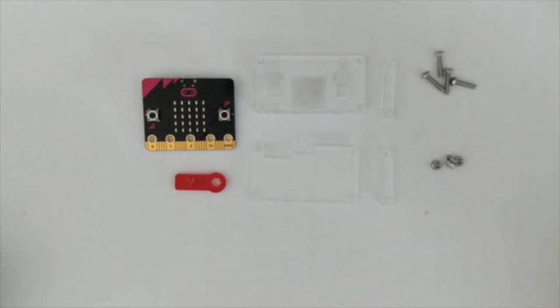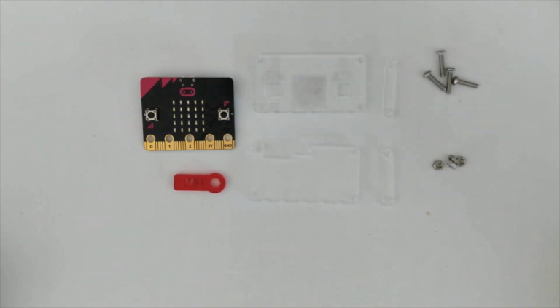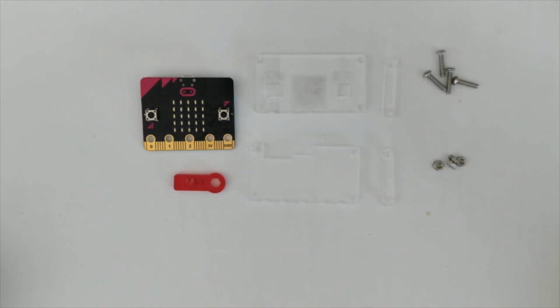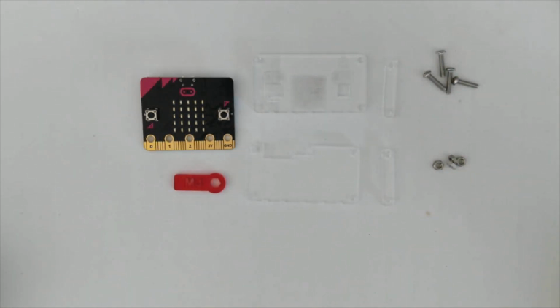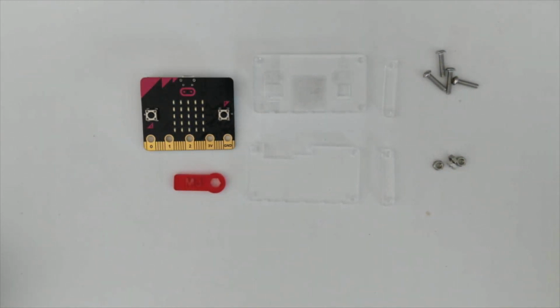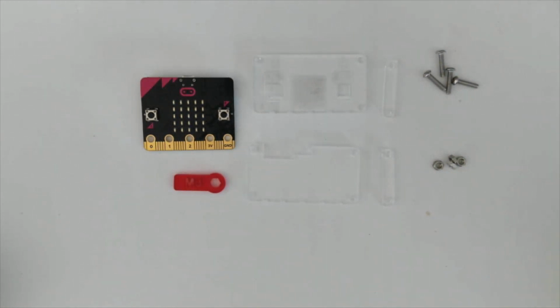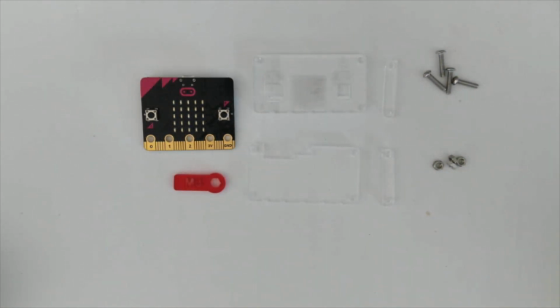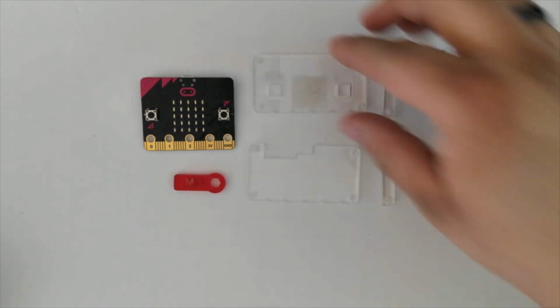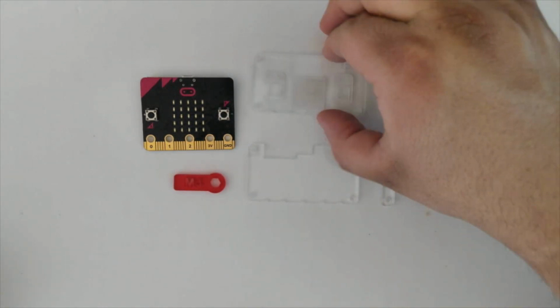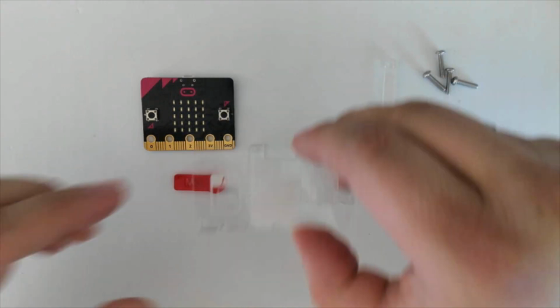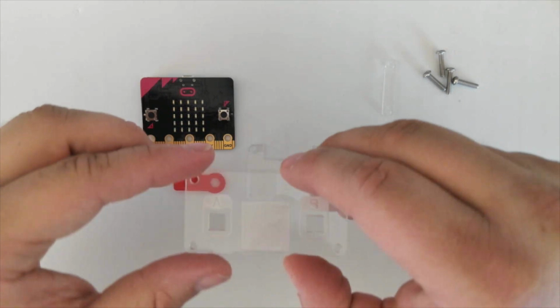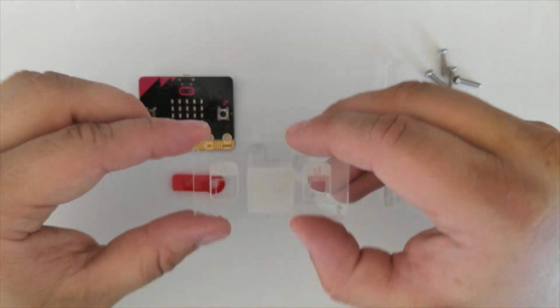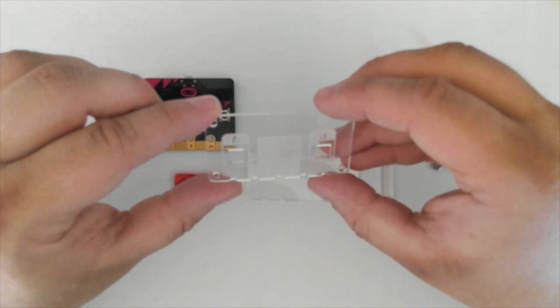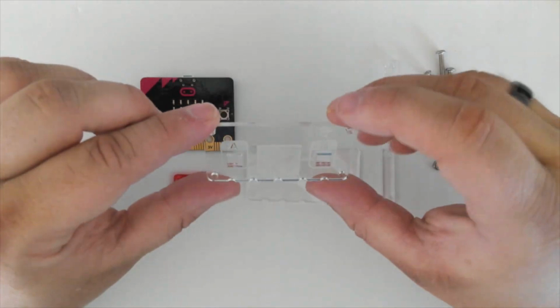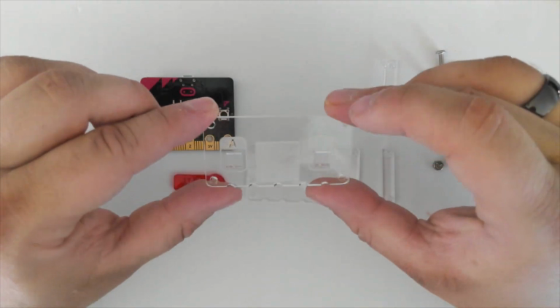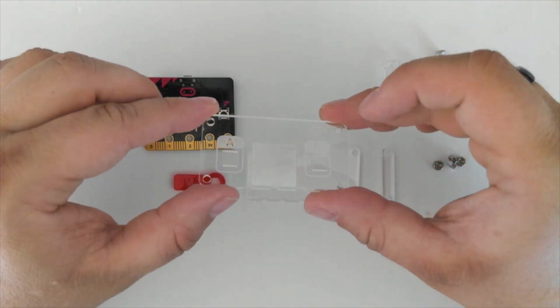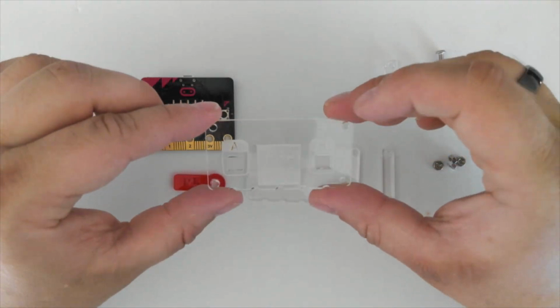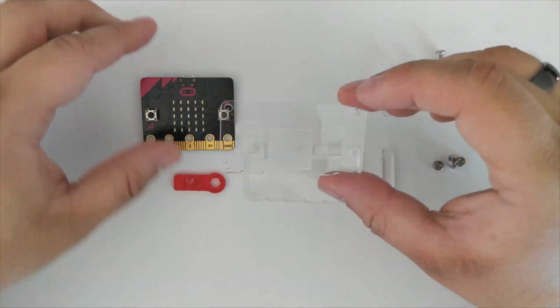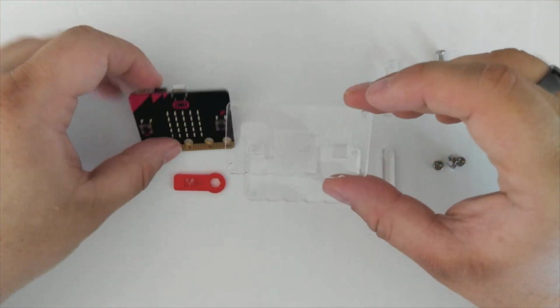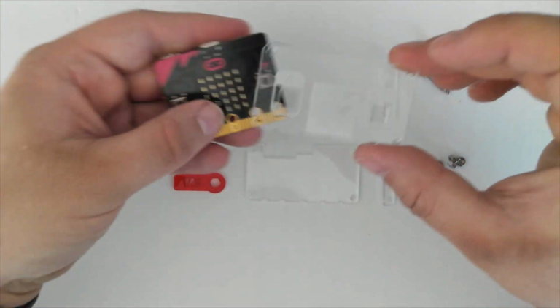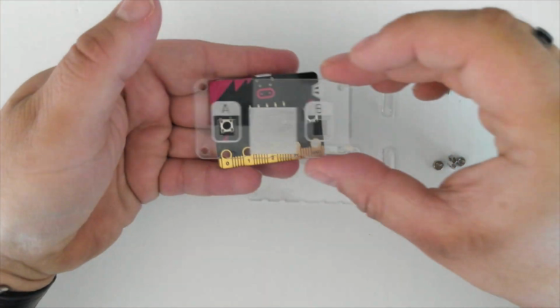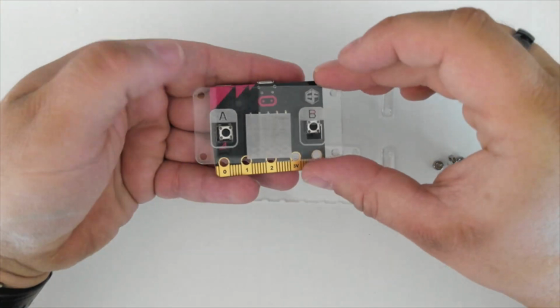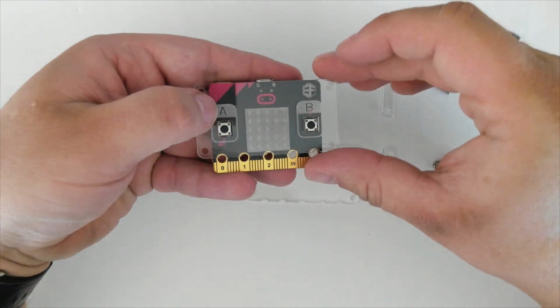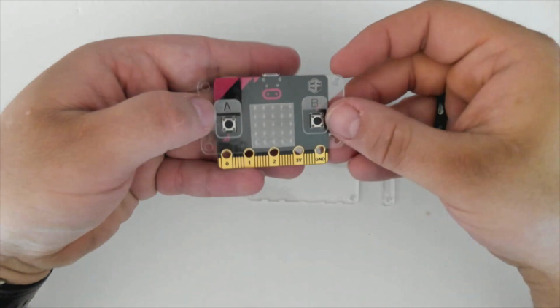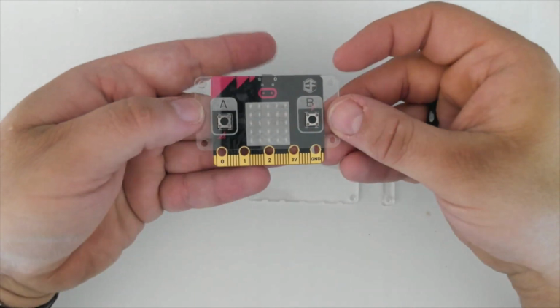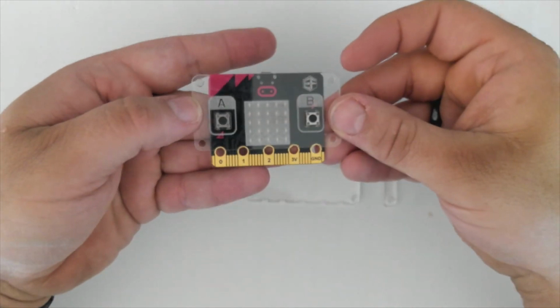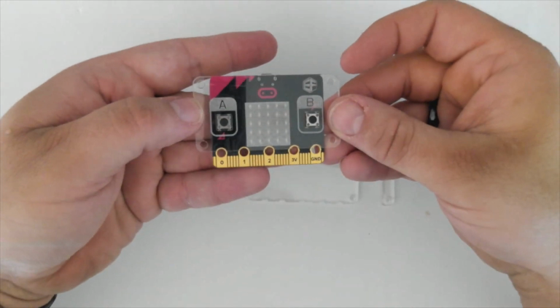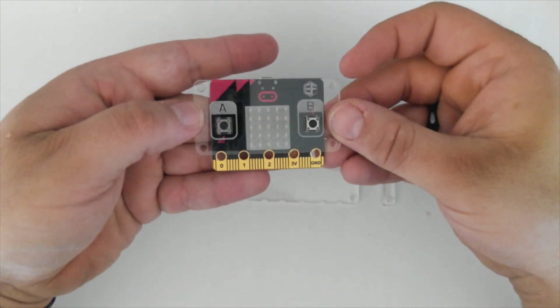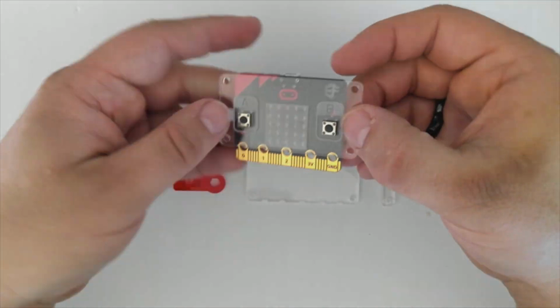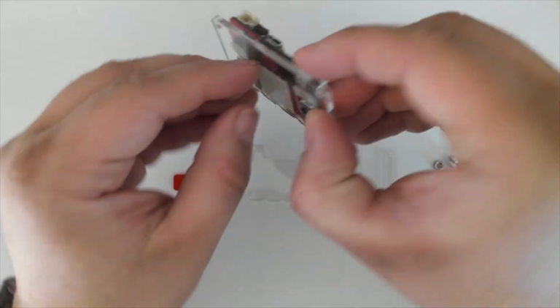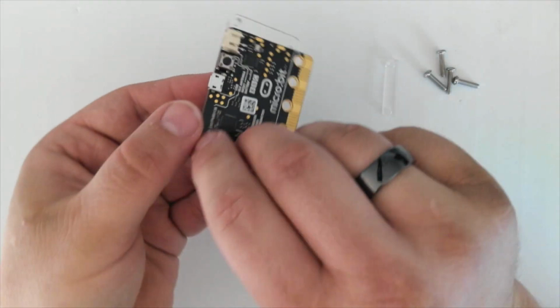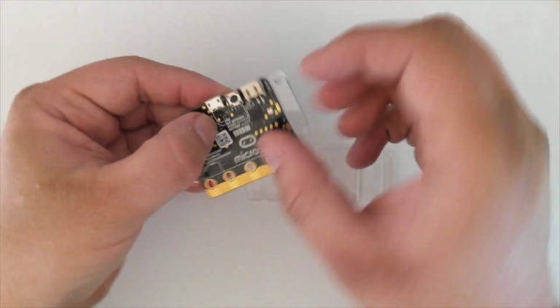It's now time to put the pieces together. Firstly, take the front piece of your micro bit case. Make sure you've got it the right way around. Look at the A and B buttons and place it over the micro bit, using the buttons to help line it up.